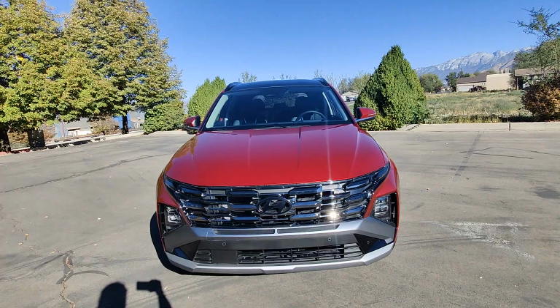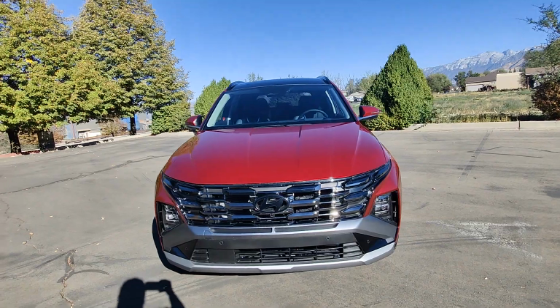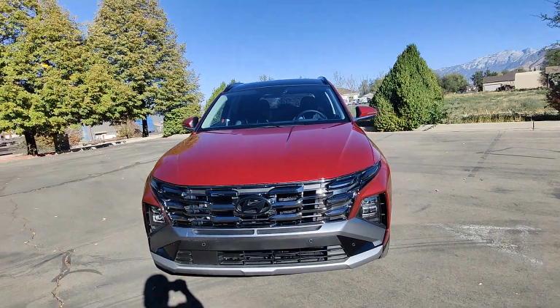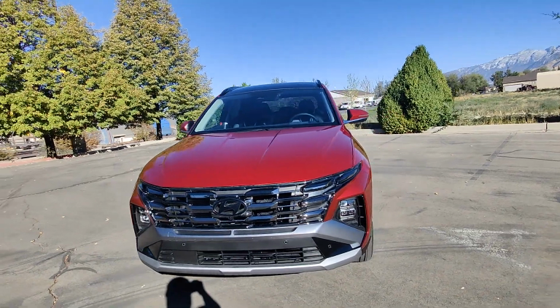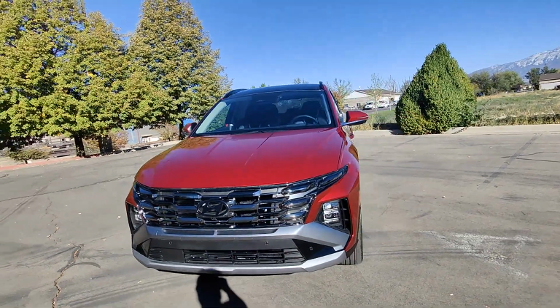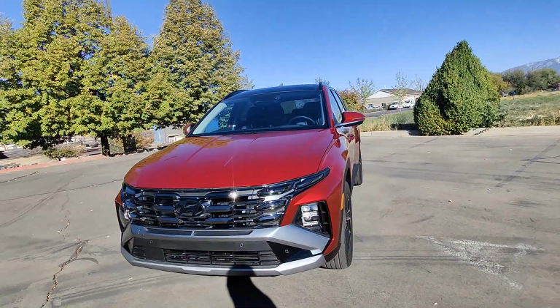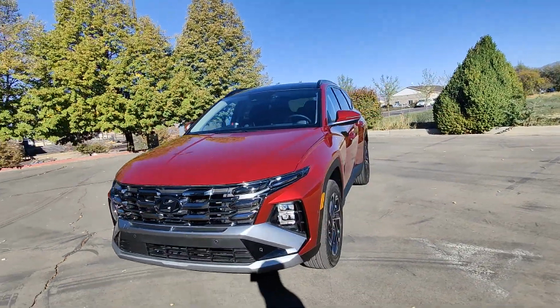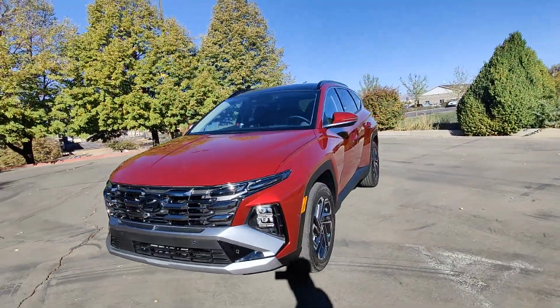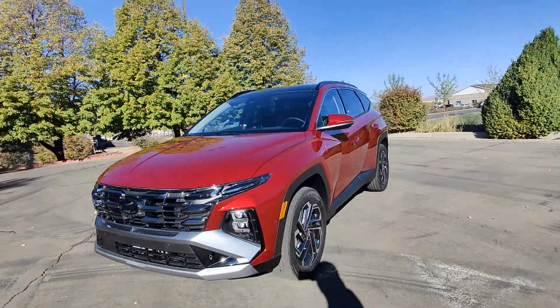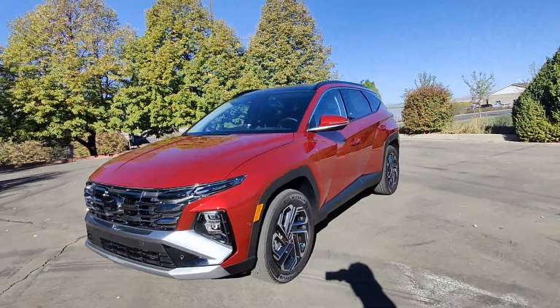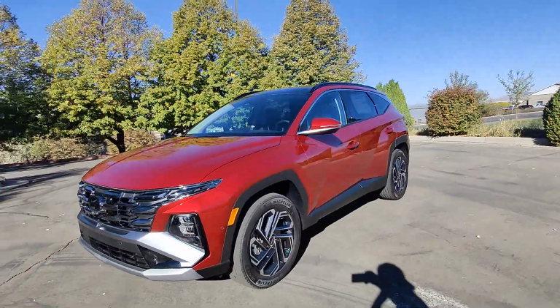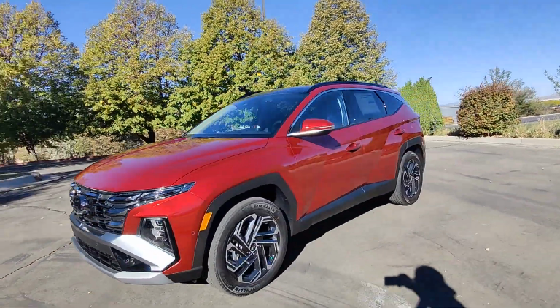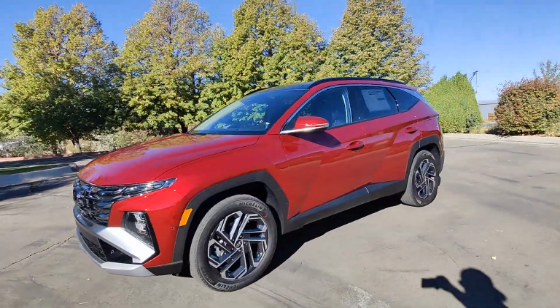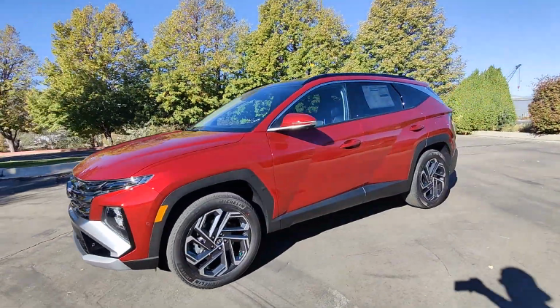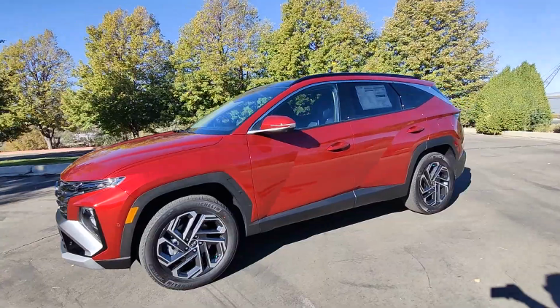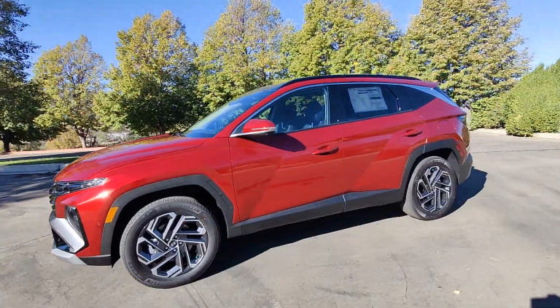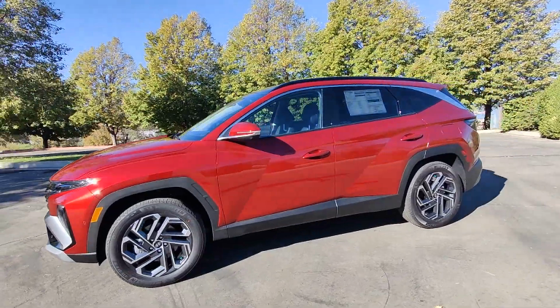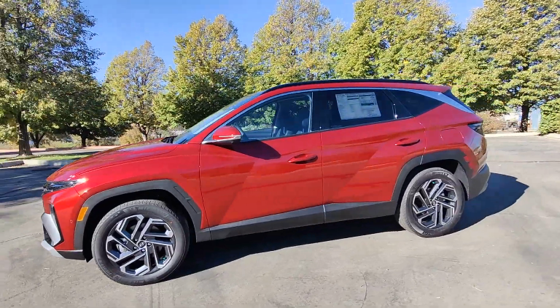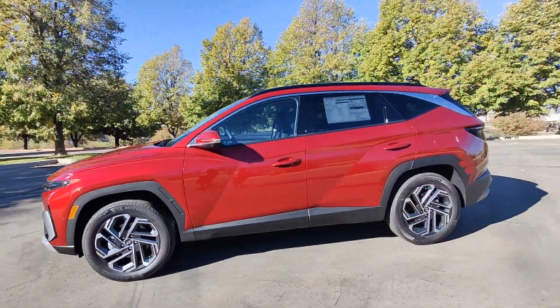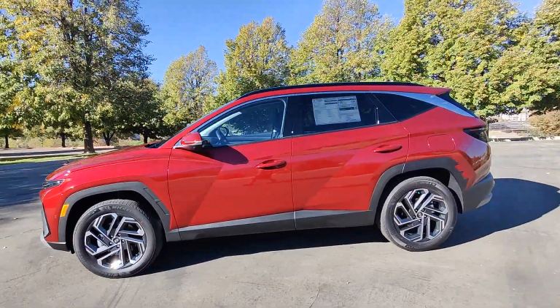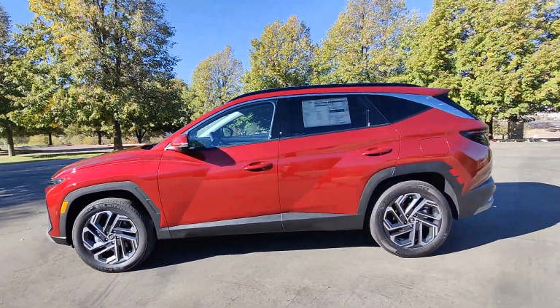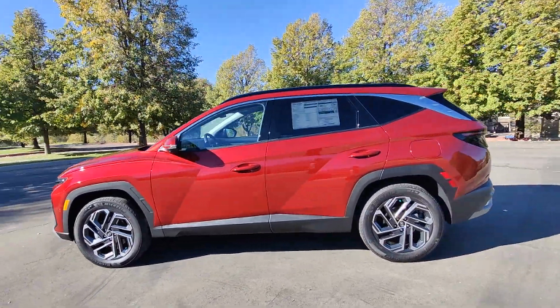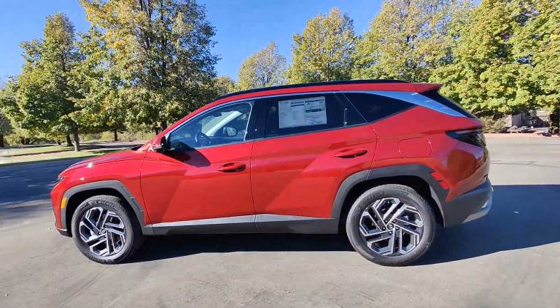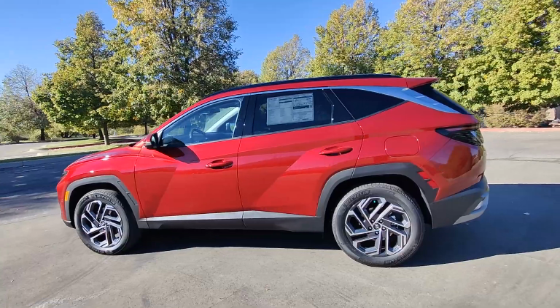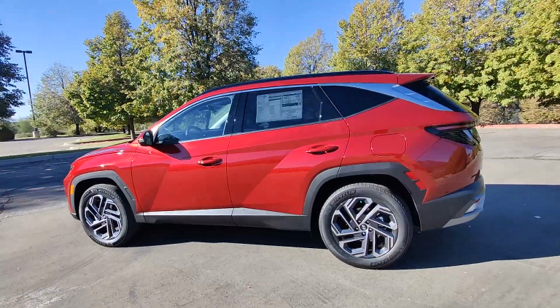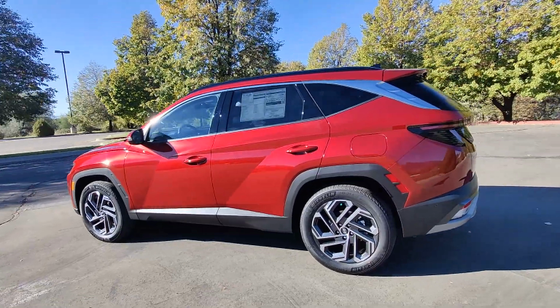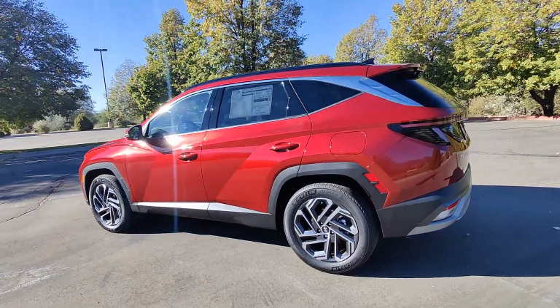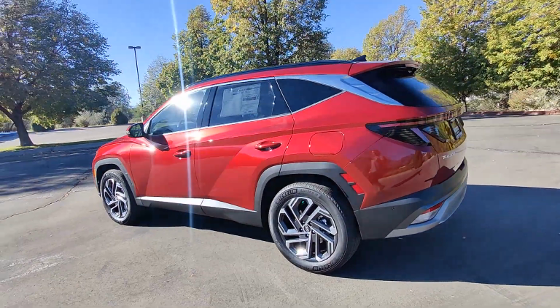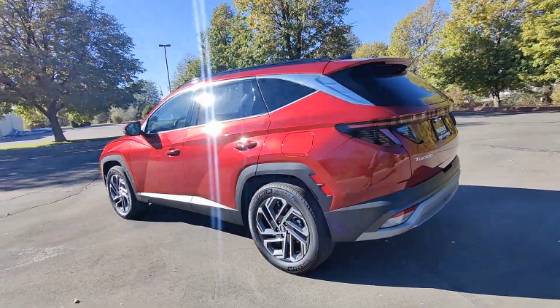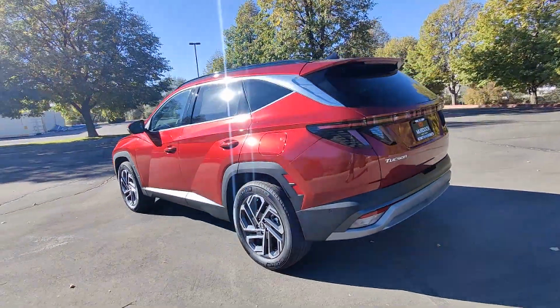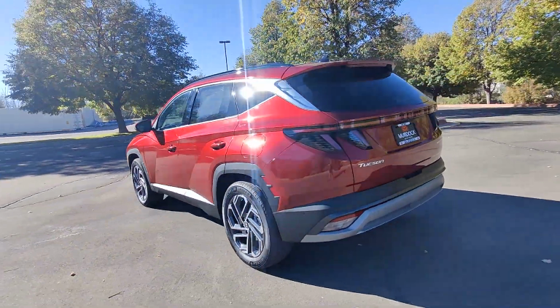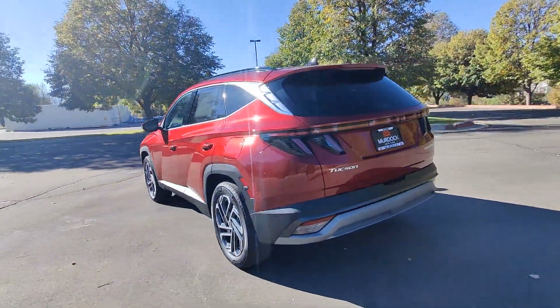Go home happy with the 2025 Hyundai Tucson. Choose the compact crossover that delivers an outstanding combination of quality, comfort and safety — the Tucson.